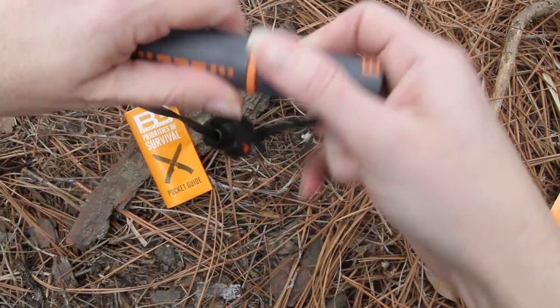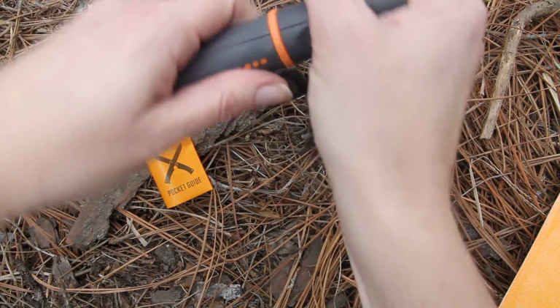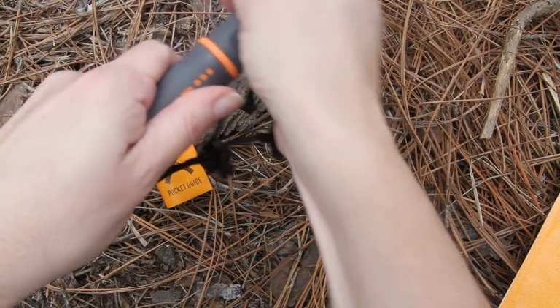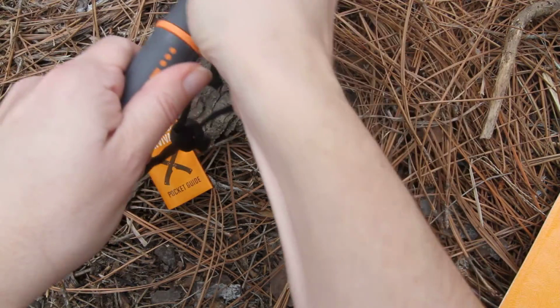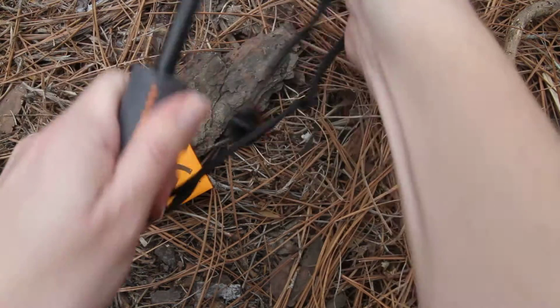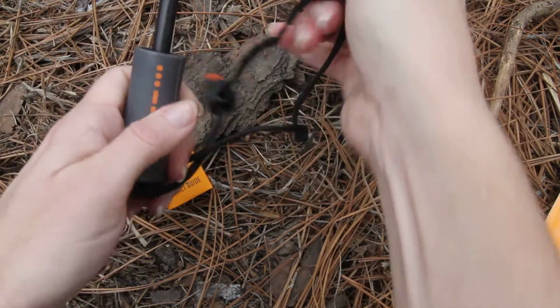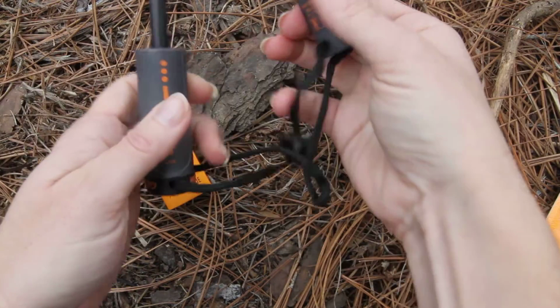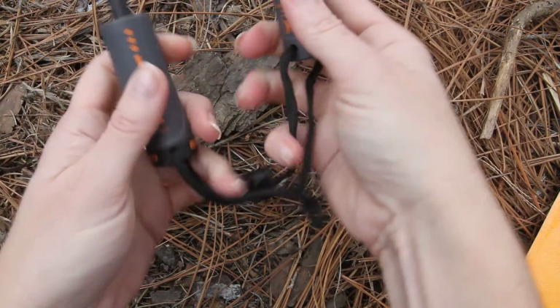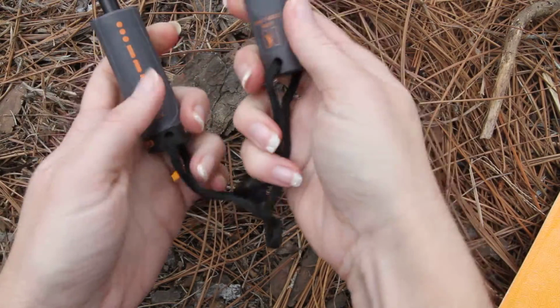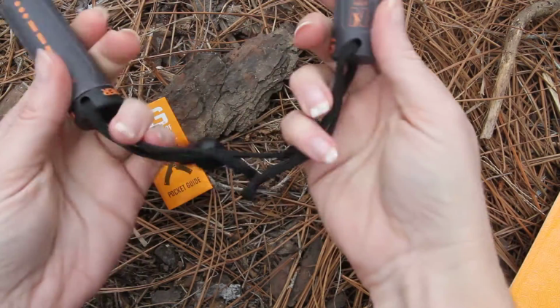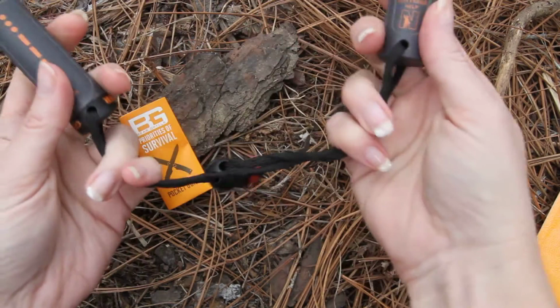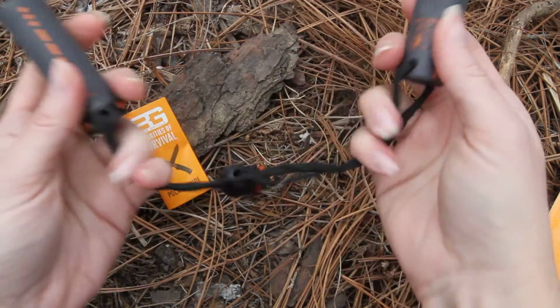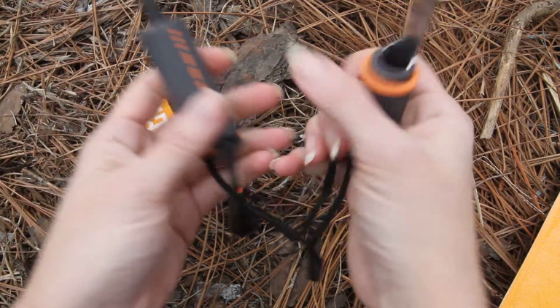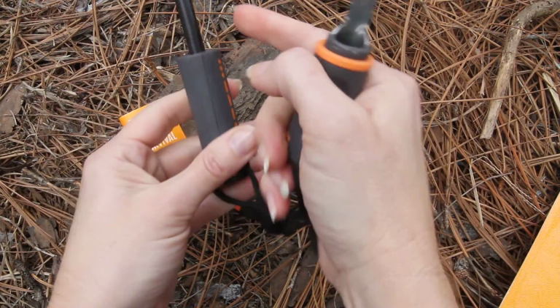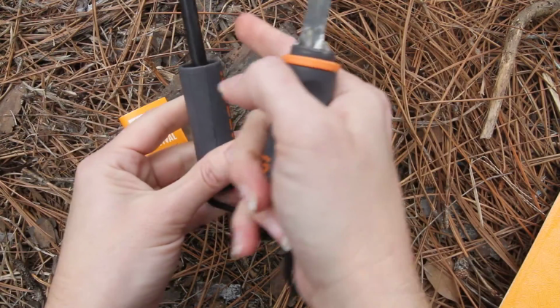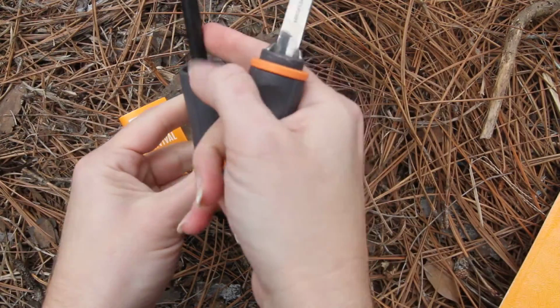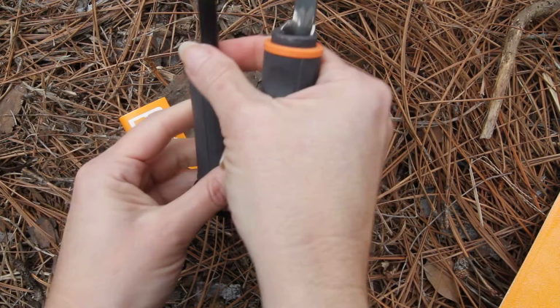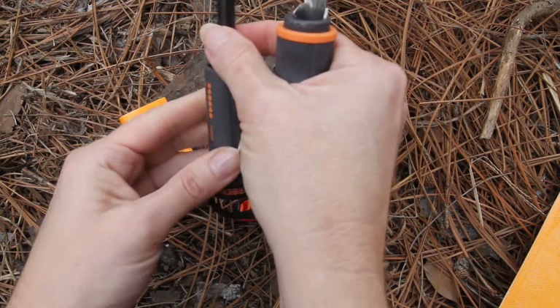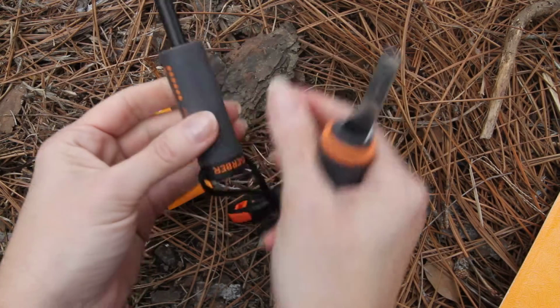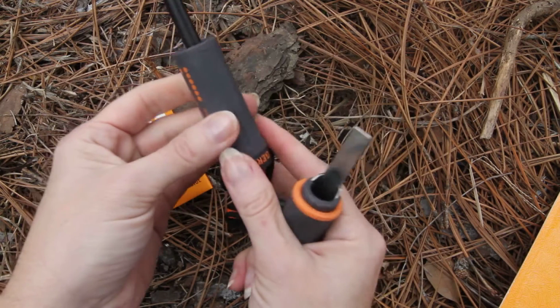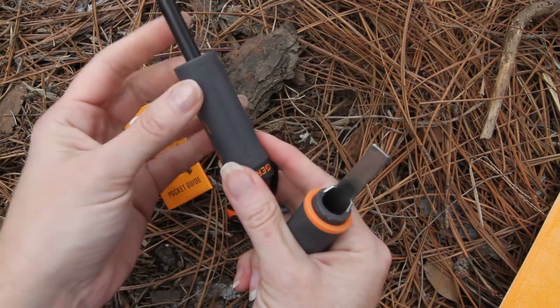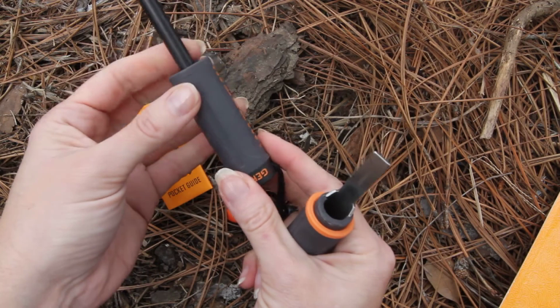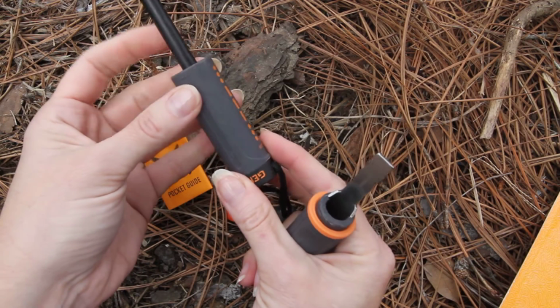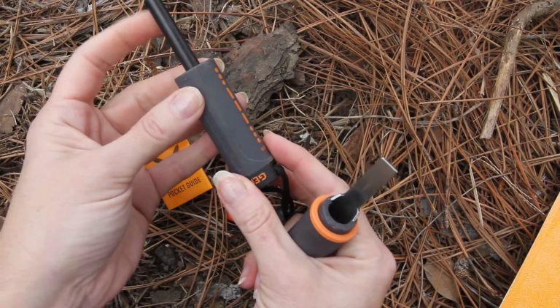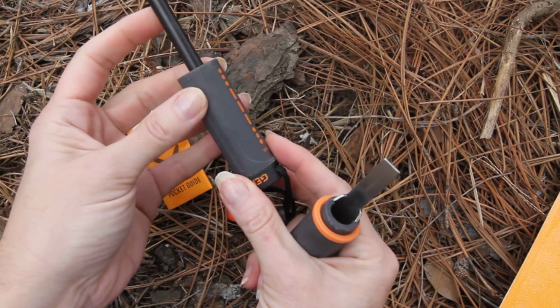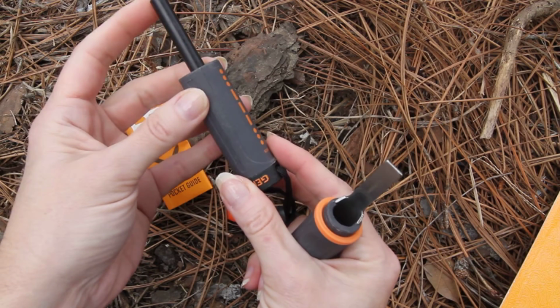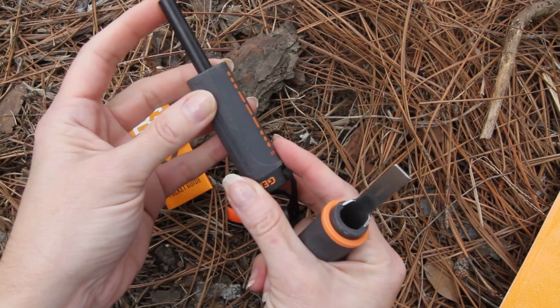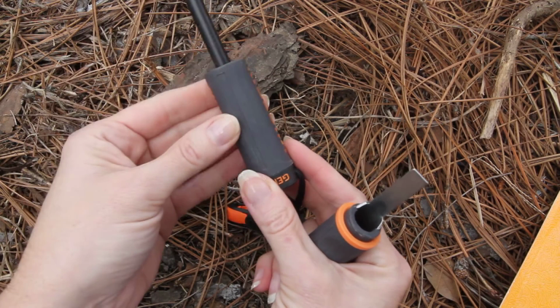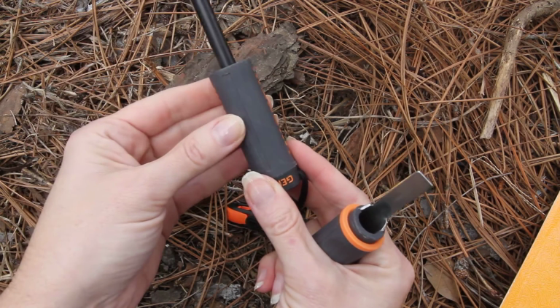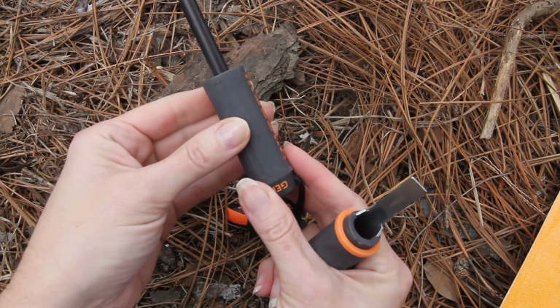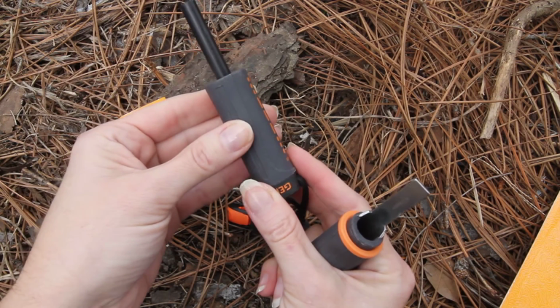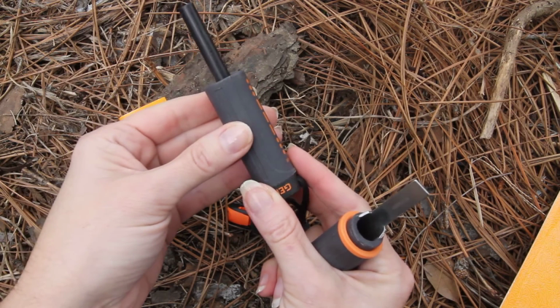When you're ready for your fire starter, just pull that apart — this is made with the ferrocerium rod and metal striker.